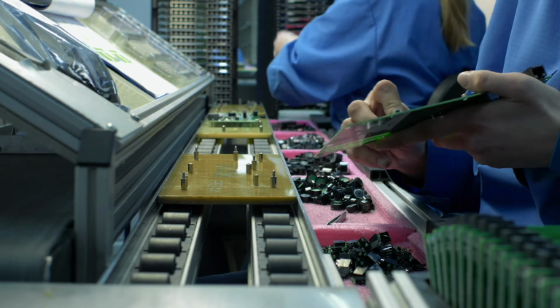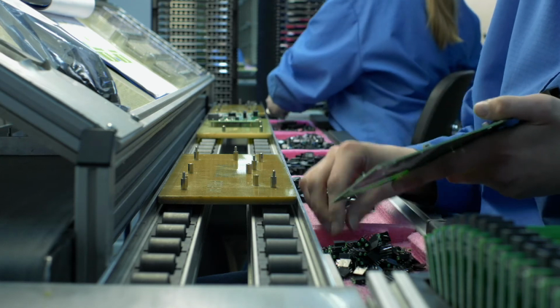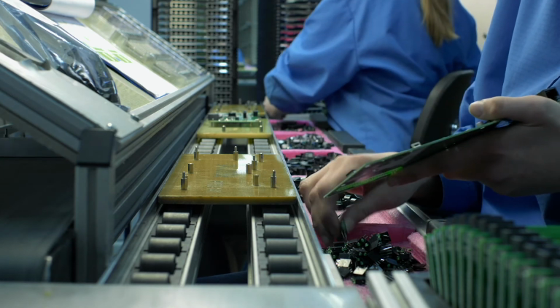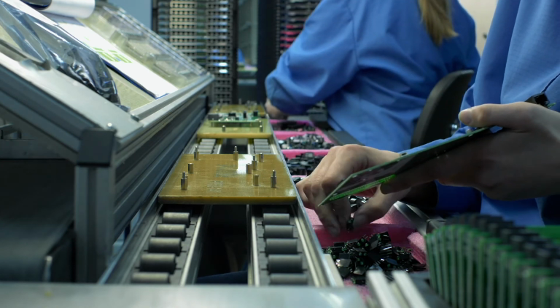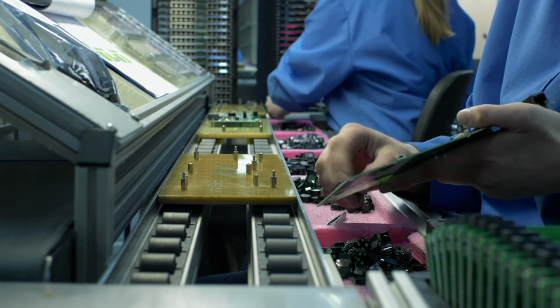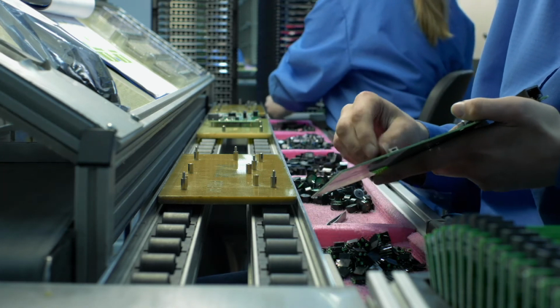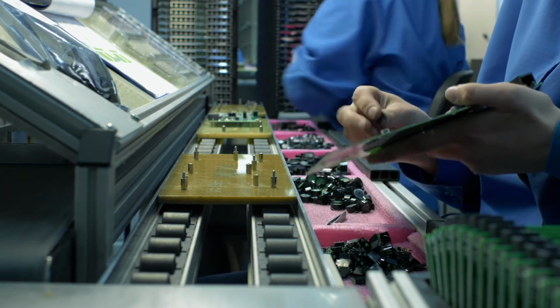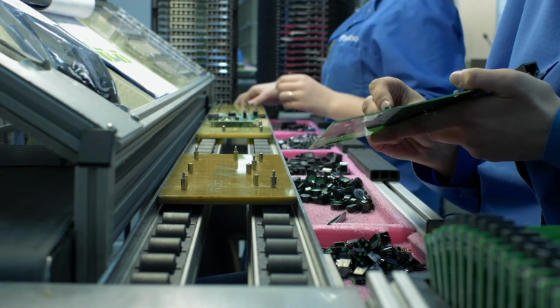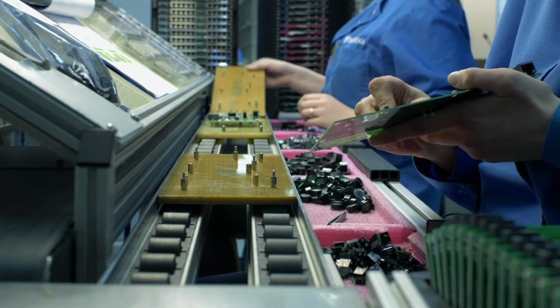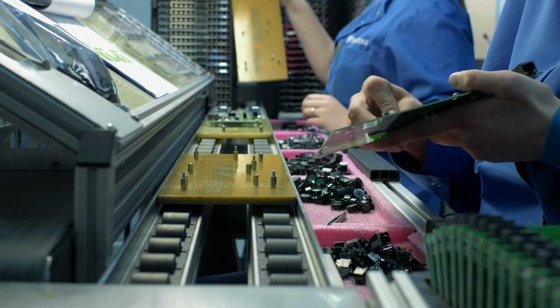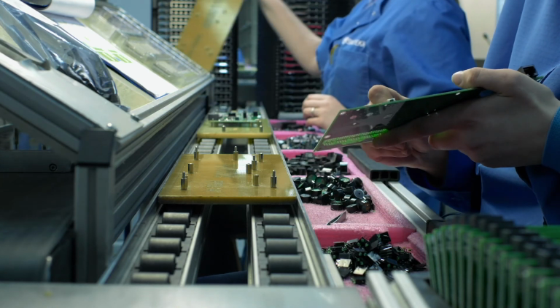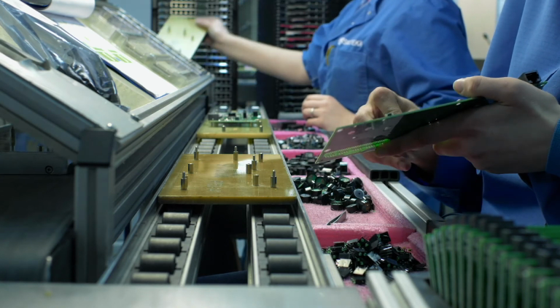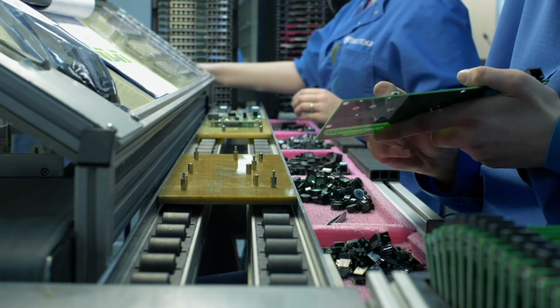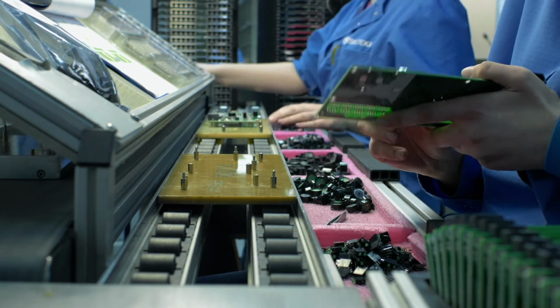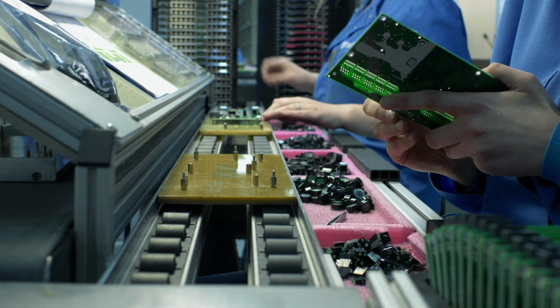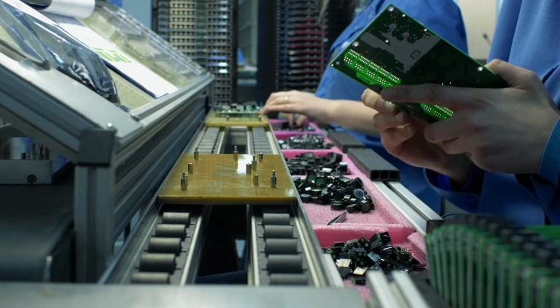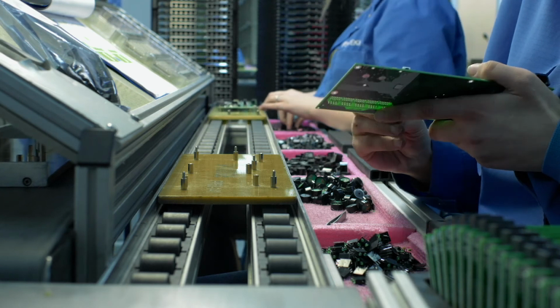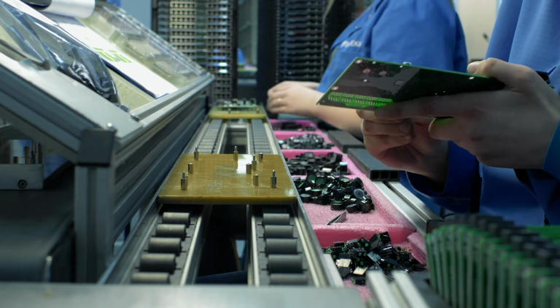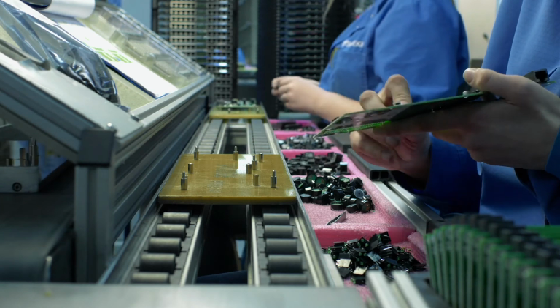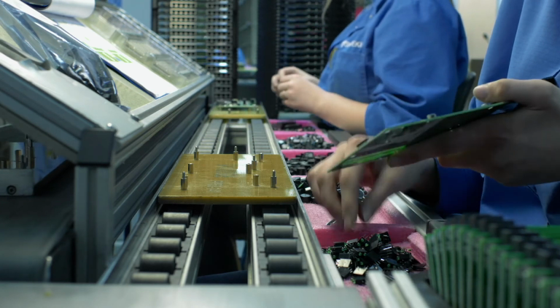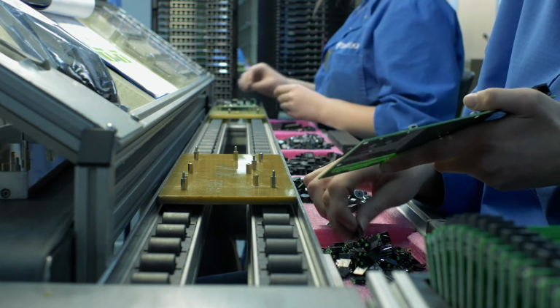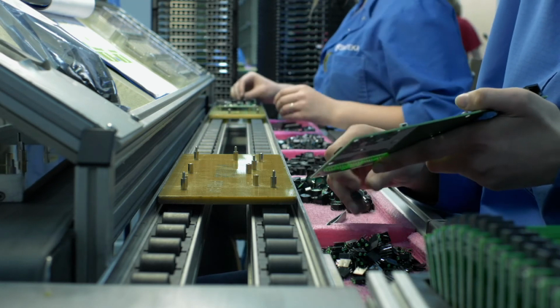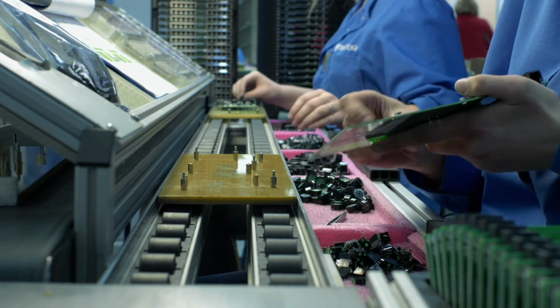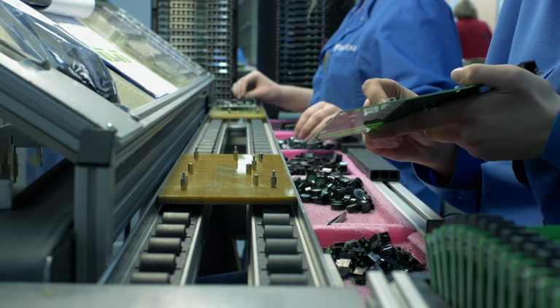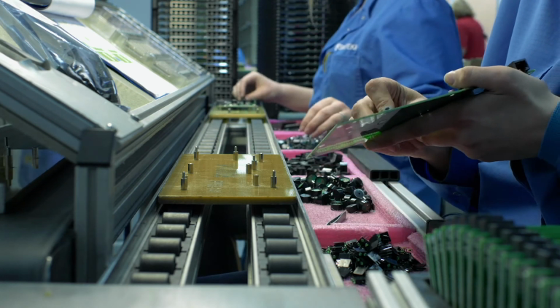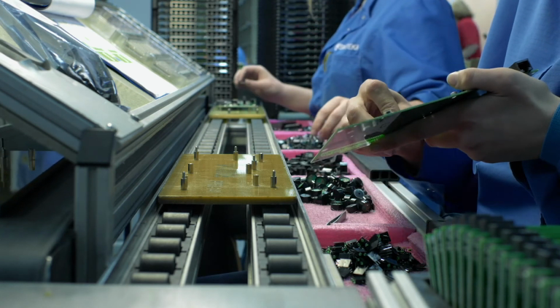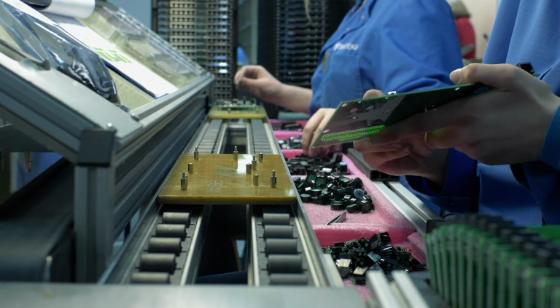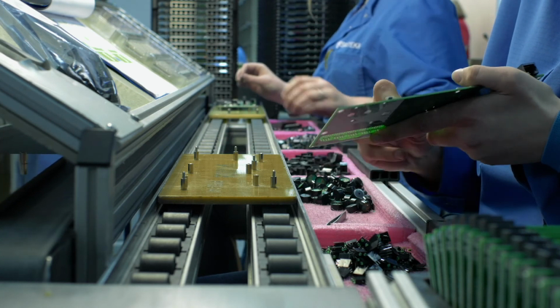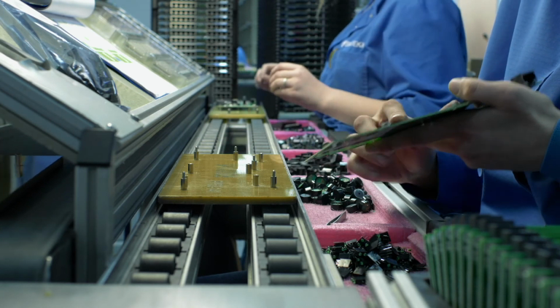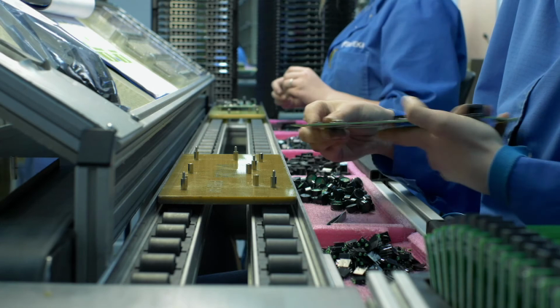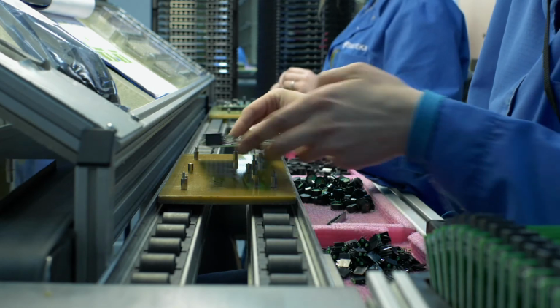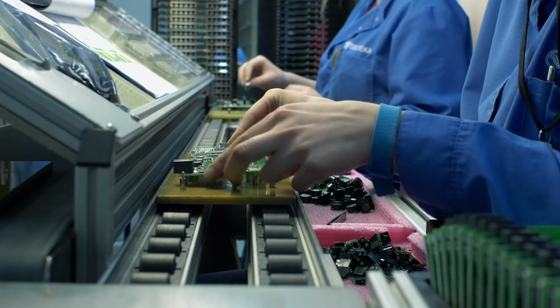and more advanced components like rectifiers, amplifiers, and oscillators. Enroll in this program if you'd like to gain the foundational knowledge you'll need for a career in working with advanced electronics.